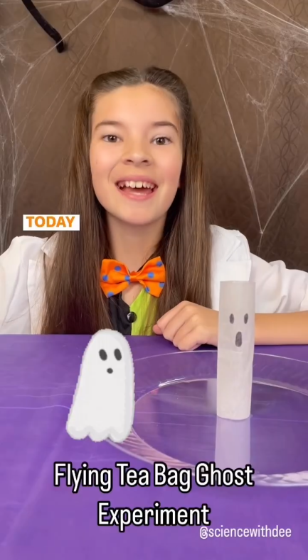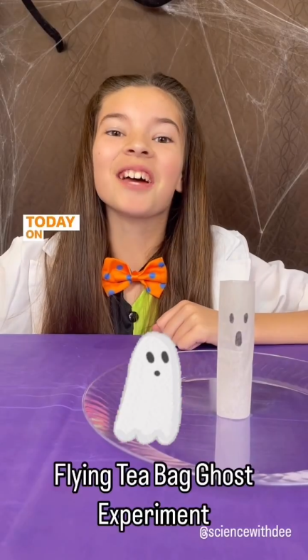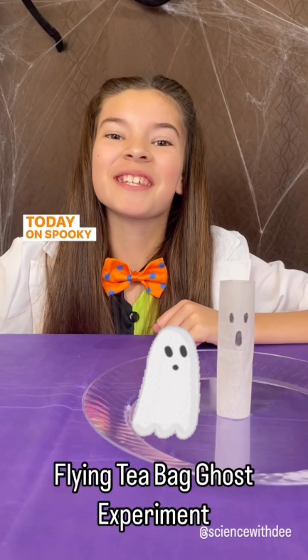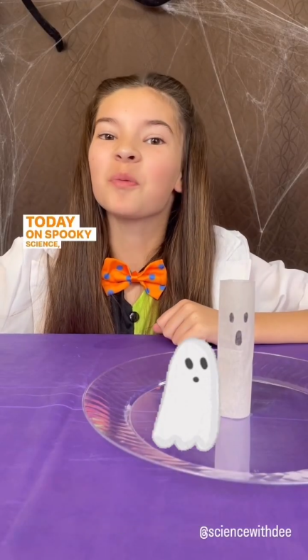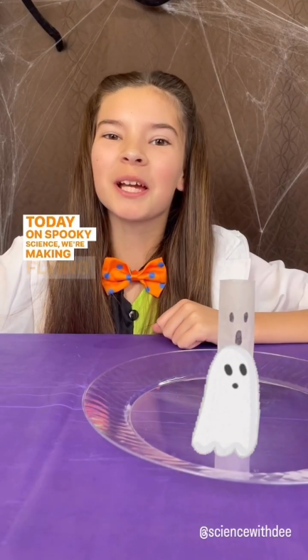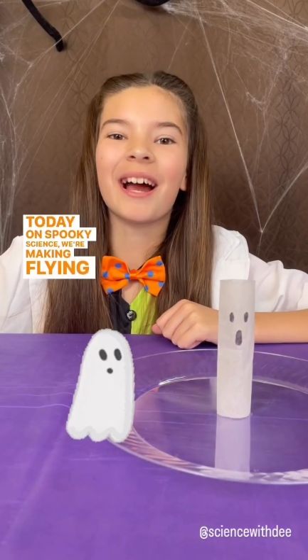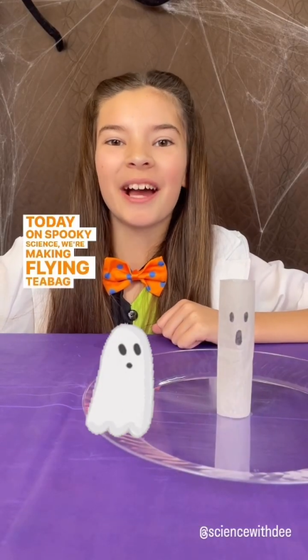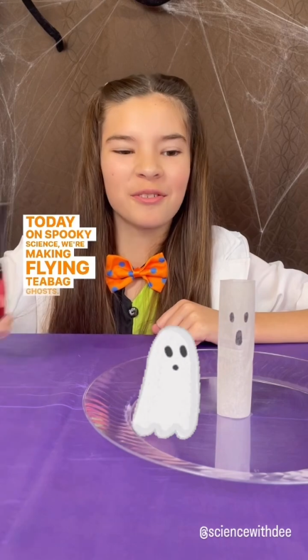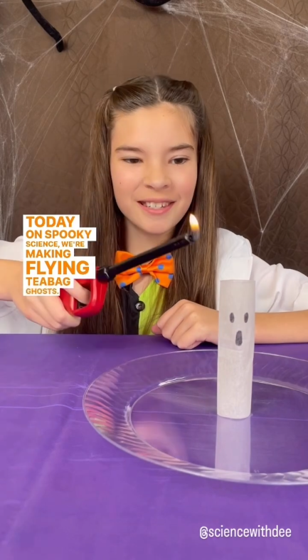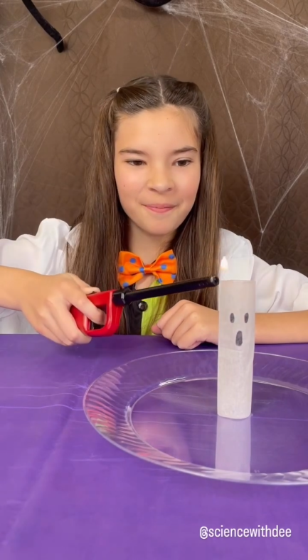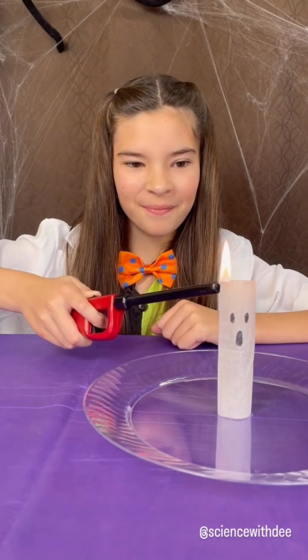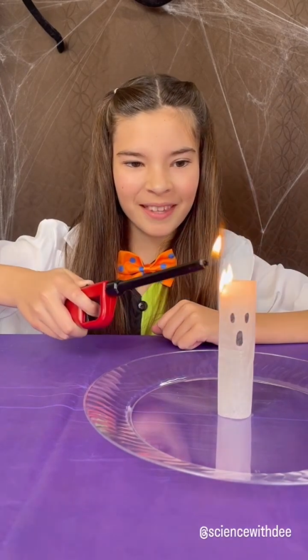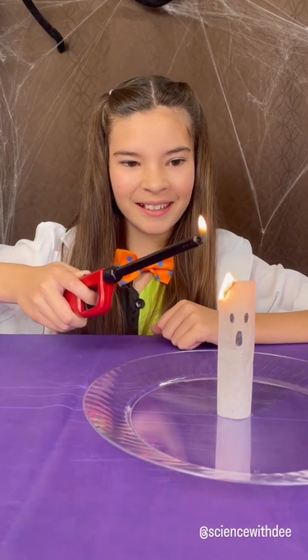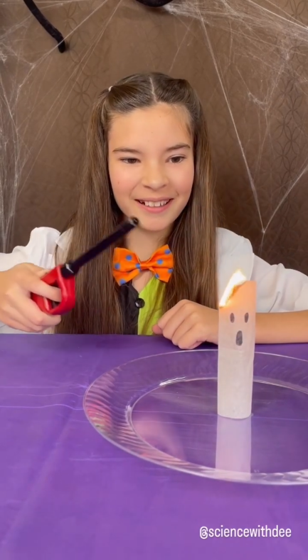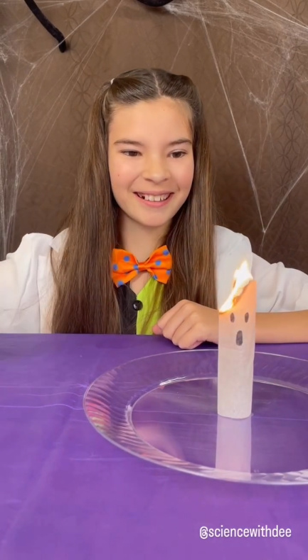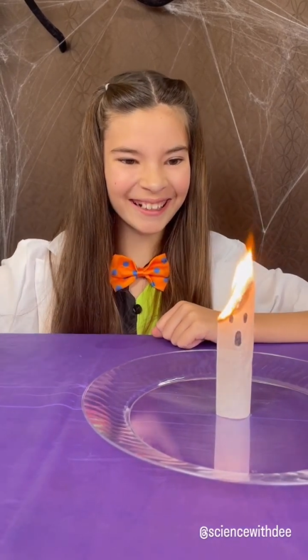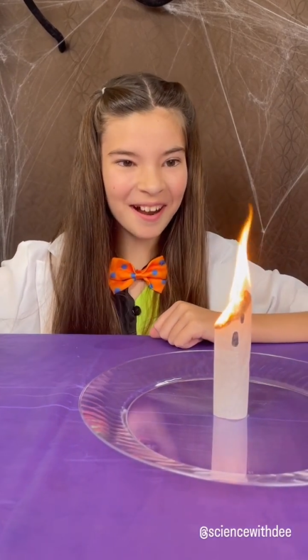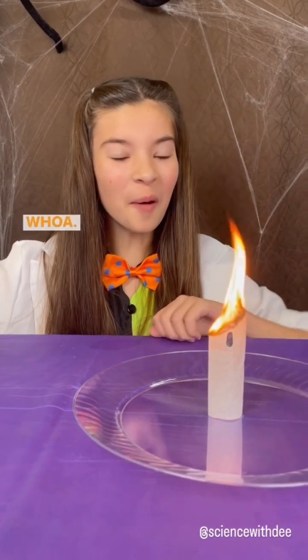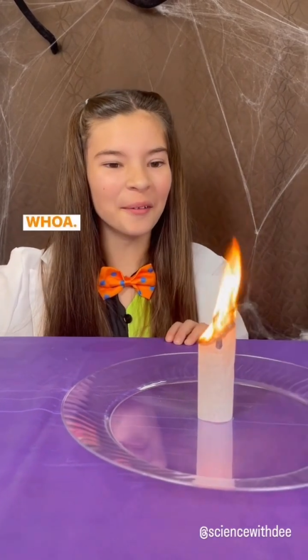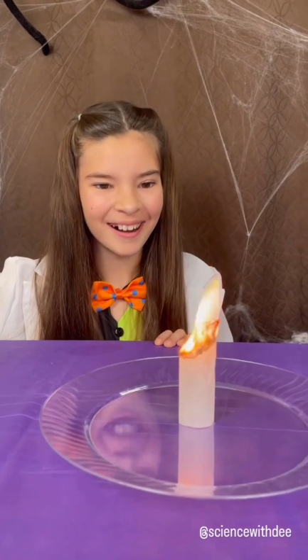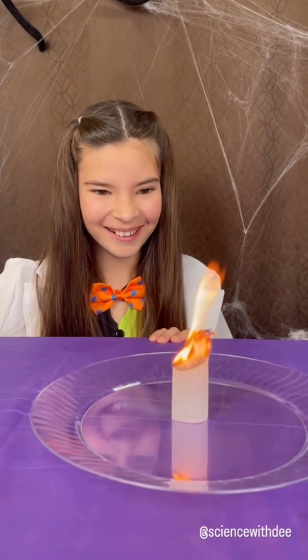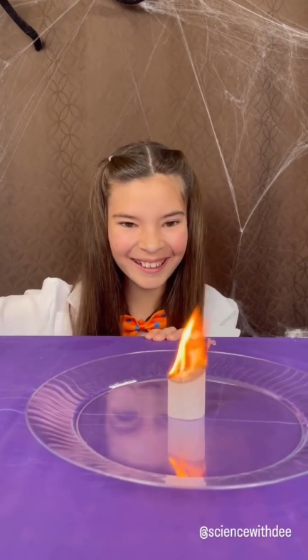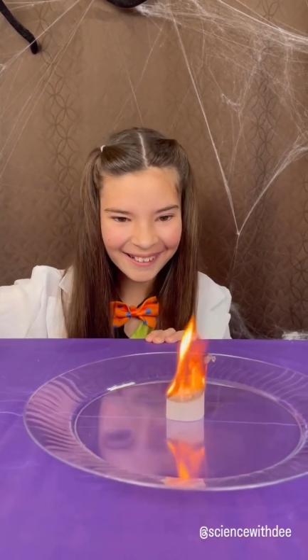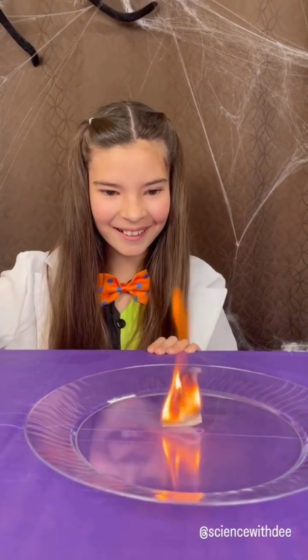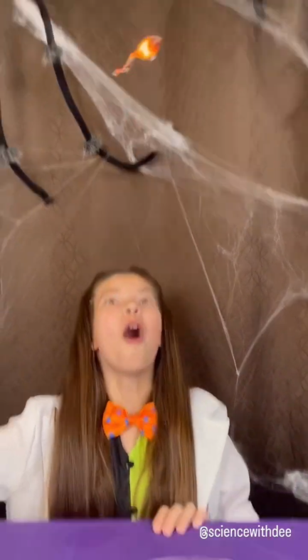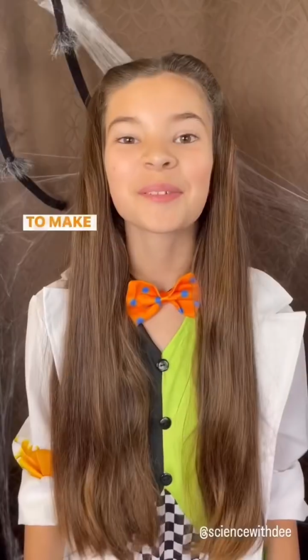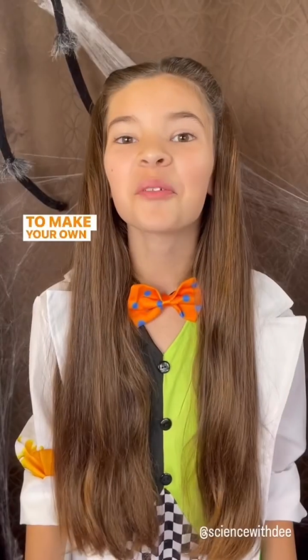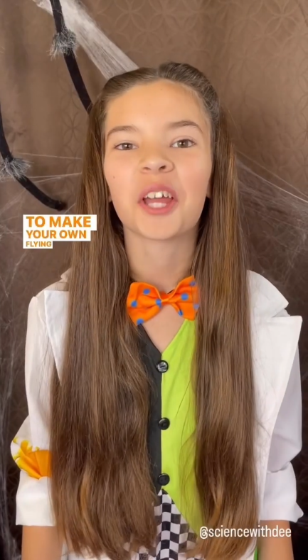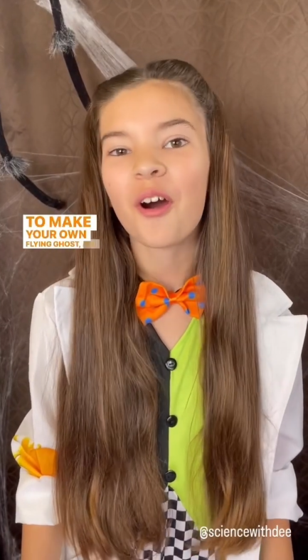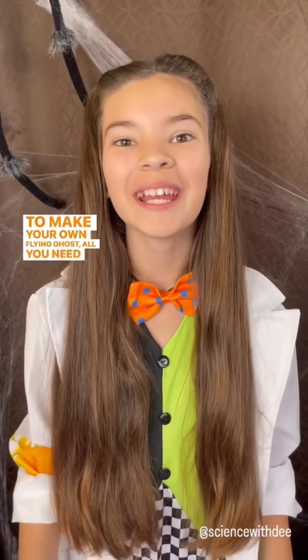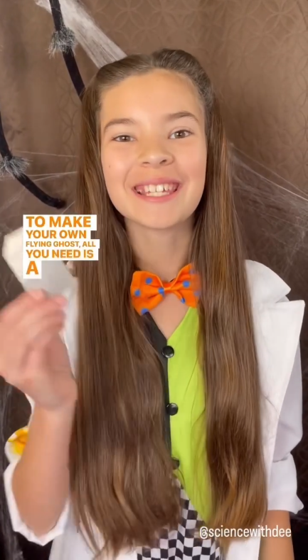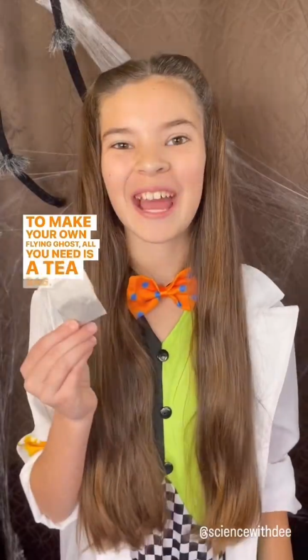Today on Spooky Science, we're making flying teabag ghosts. Whoa! To make your own flying ghost, all you need is a teabag.